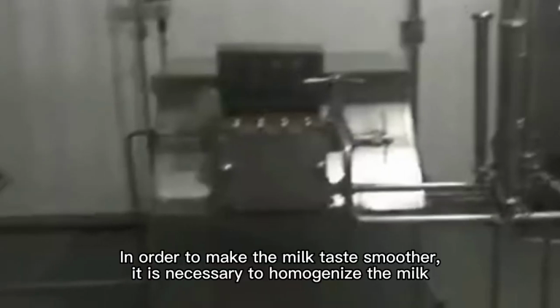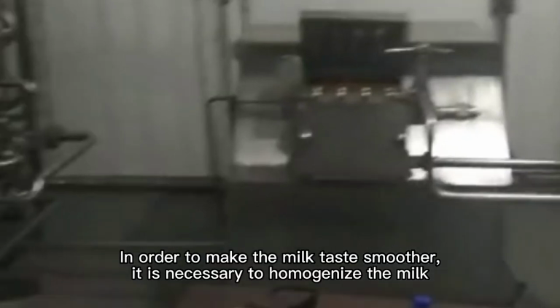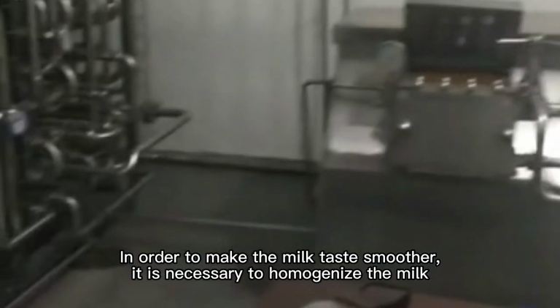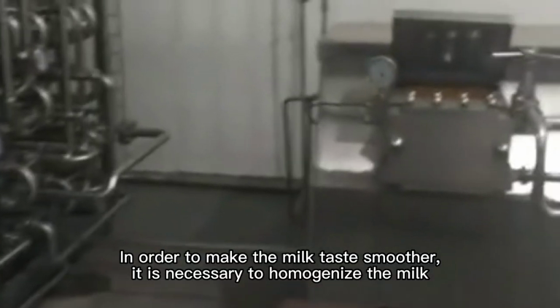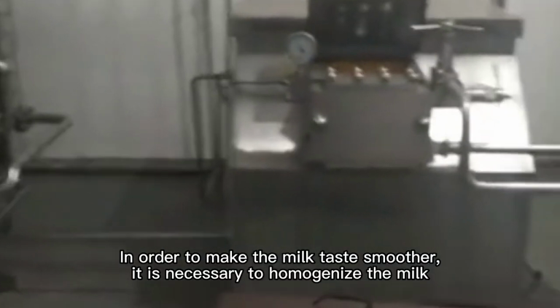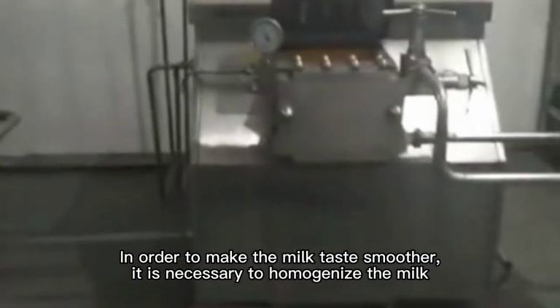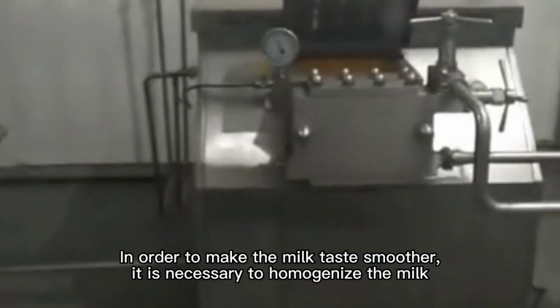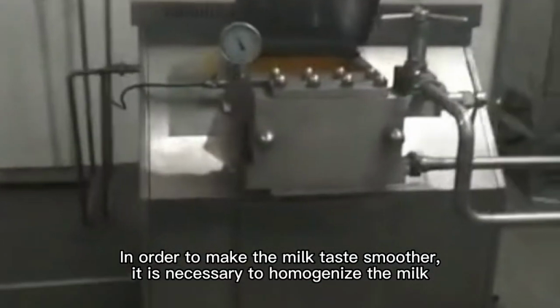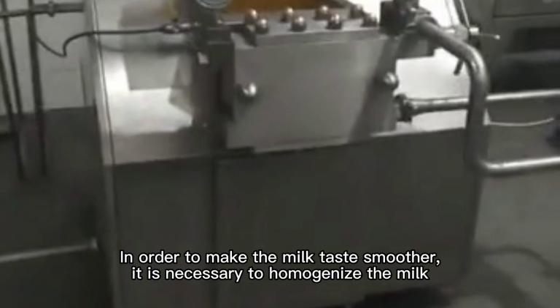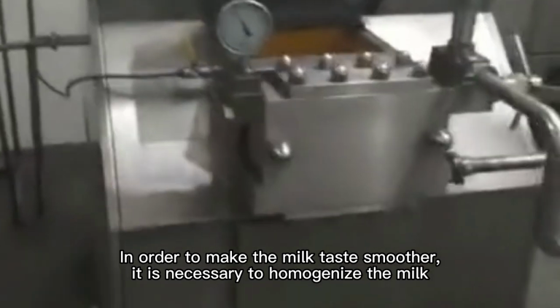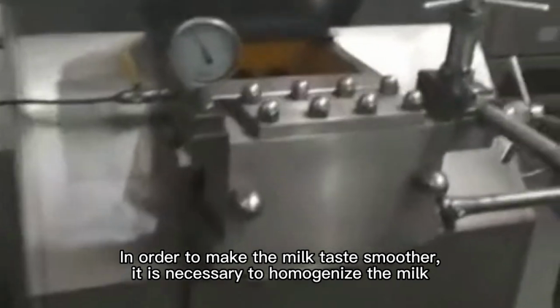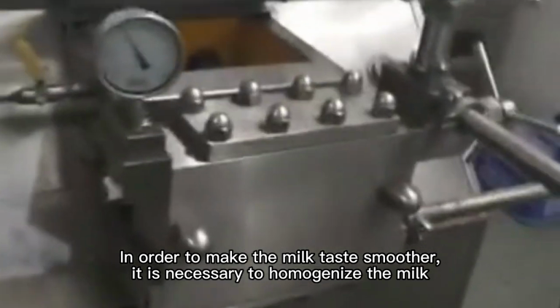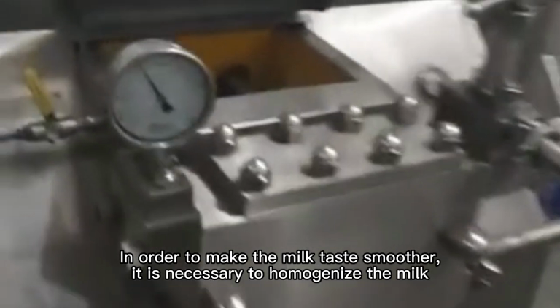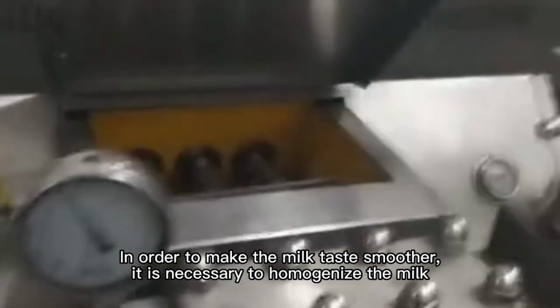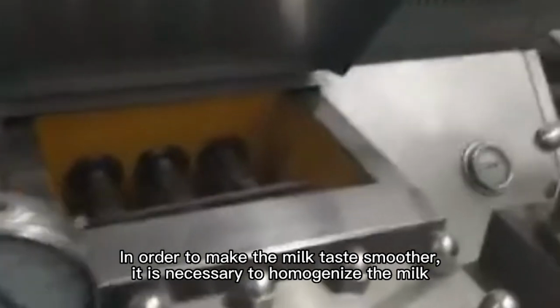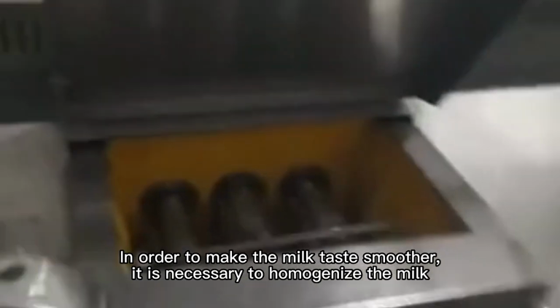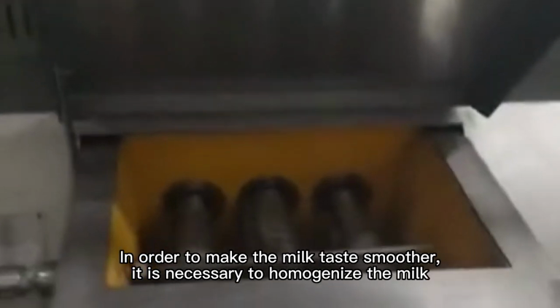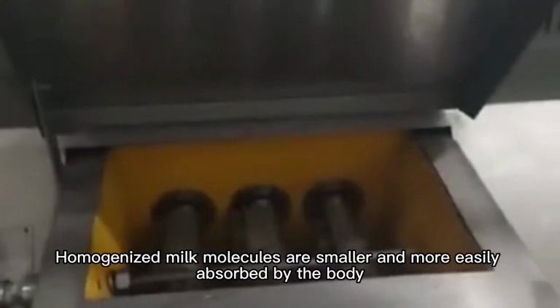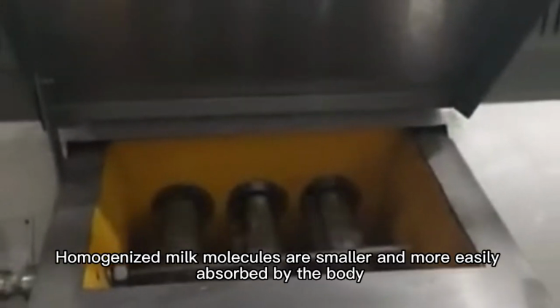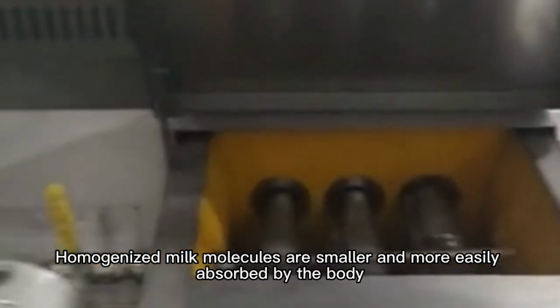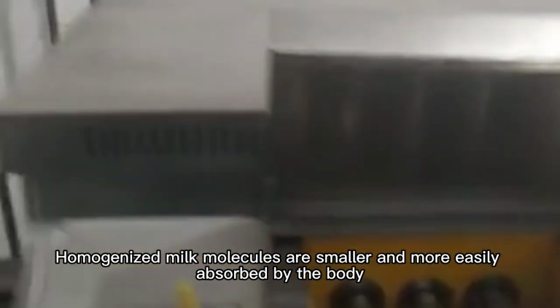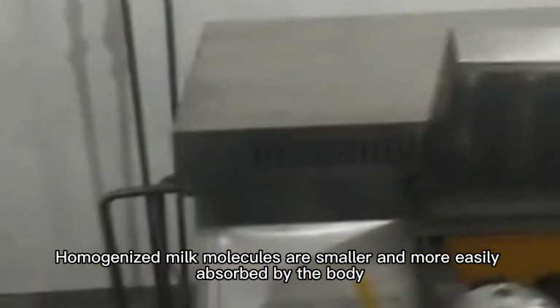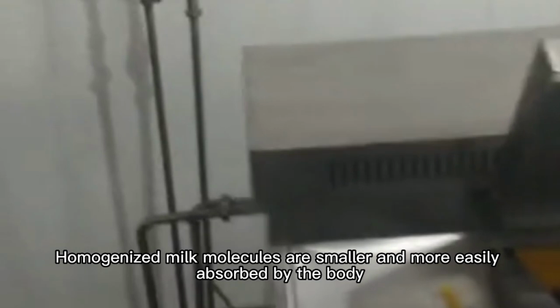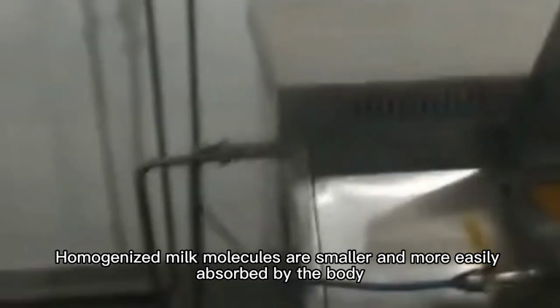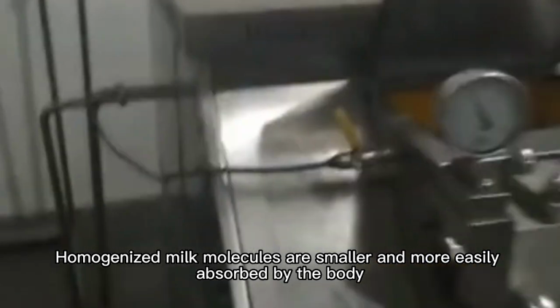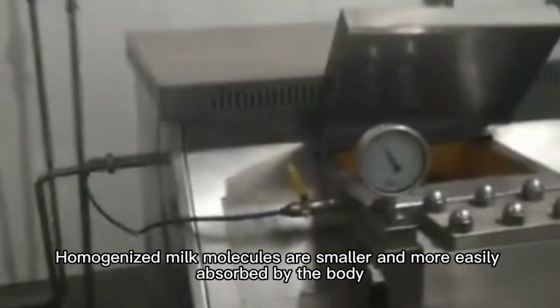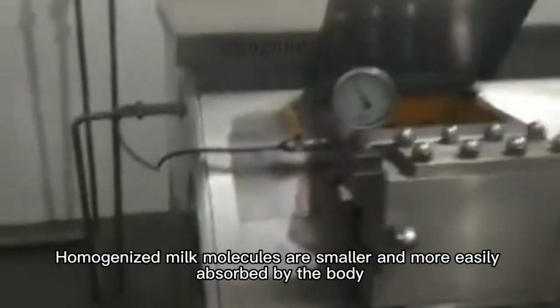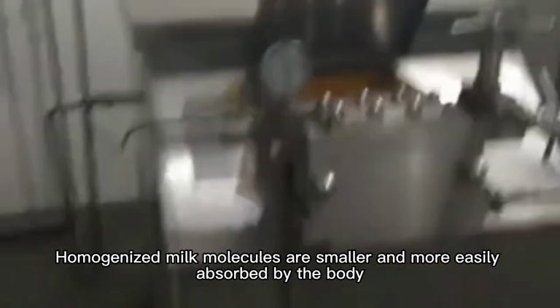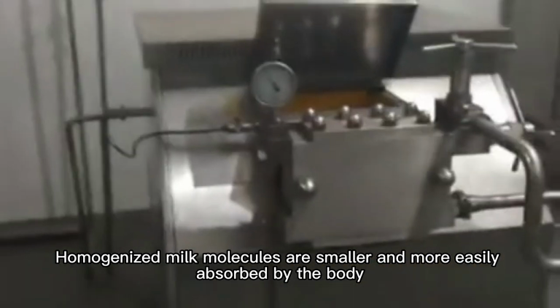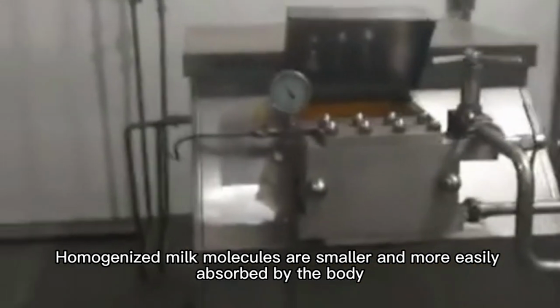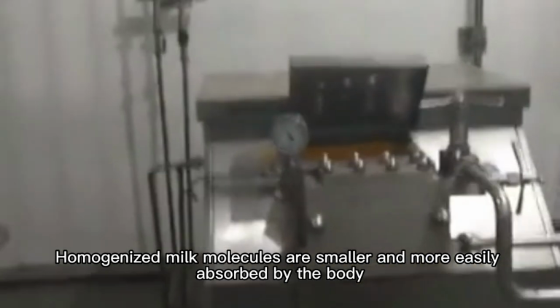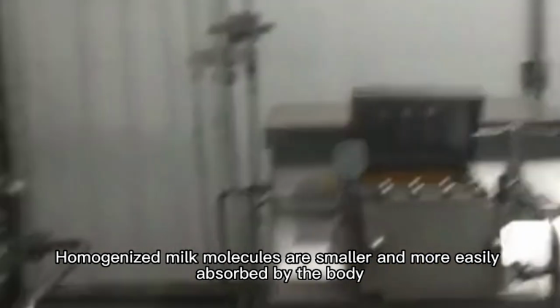In order to make the milk taste smoother, it is necessary to homogenize the milk. Homogenized milk molecules are smaller and more easily absorbed by the body.